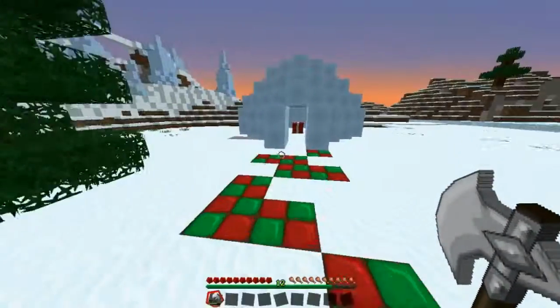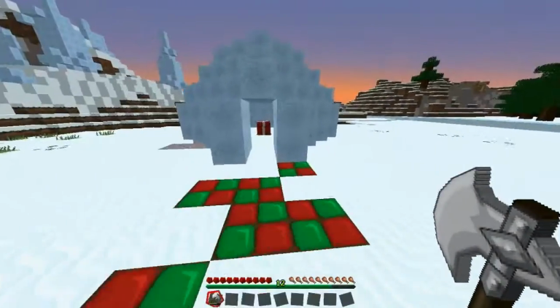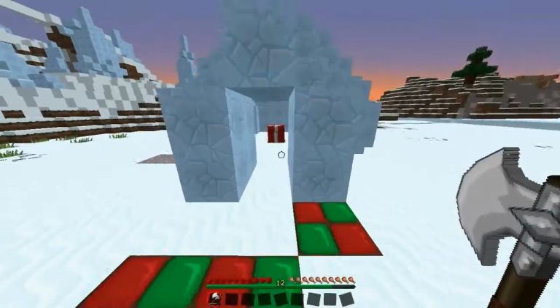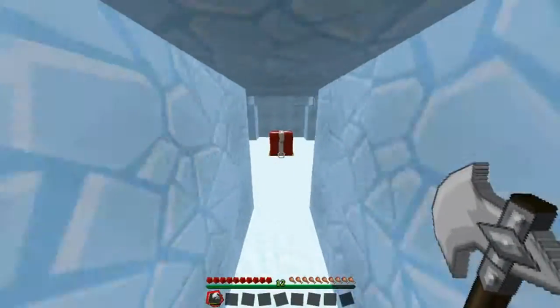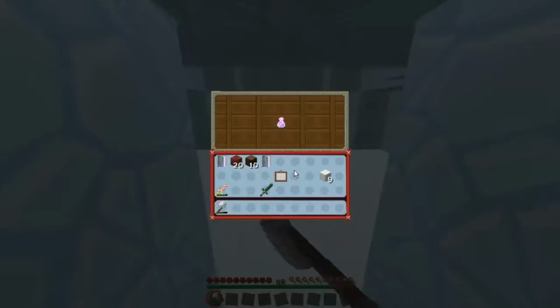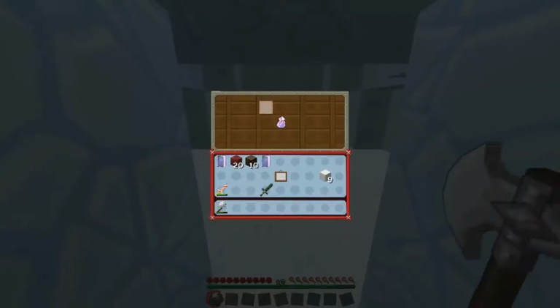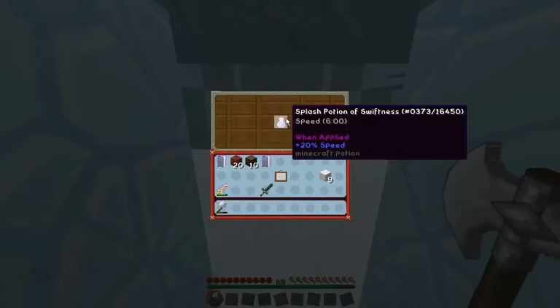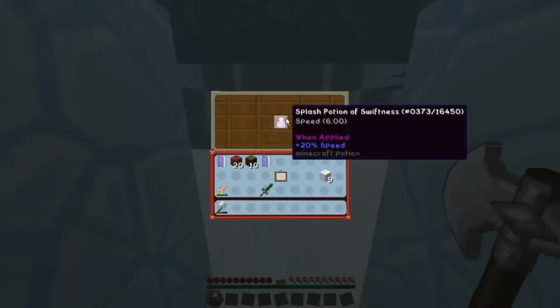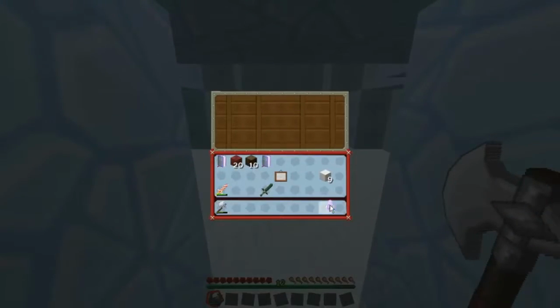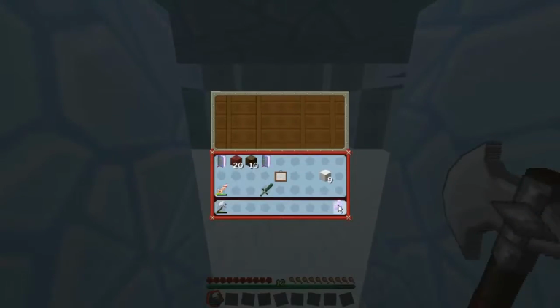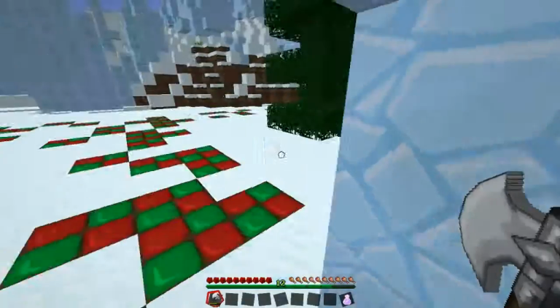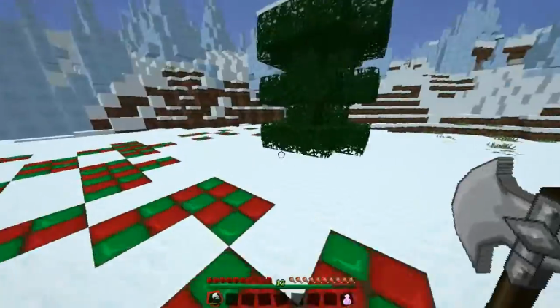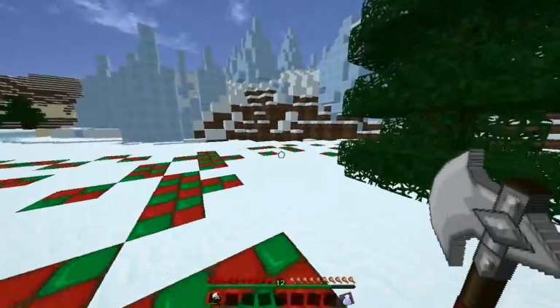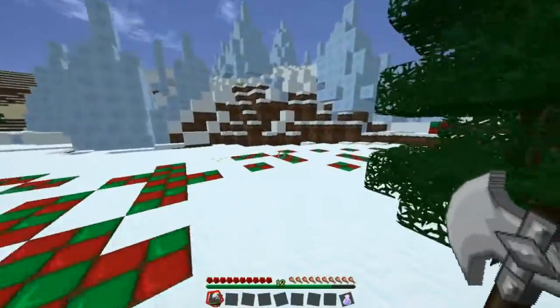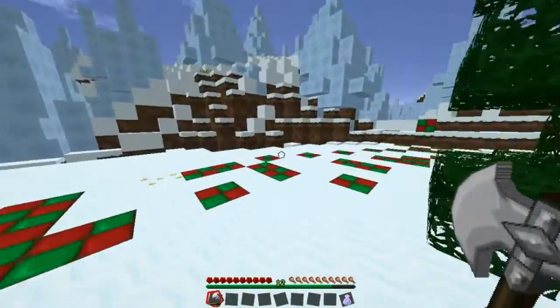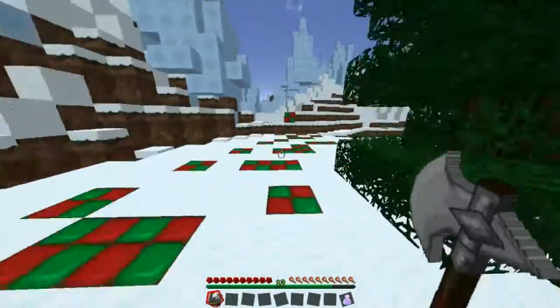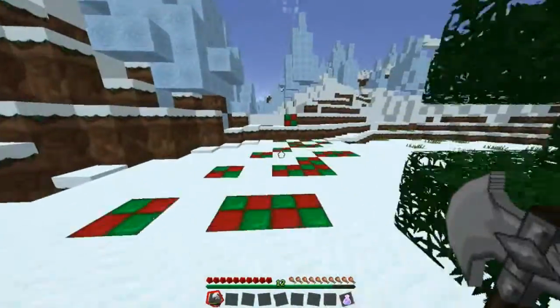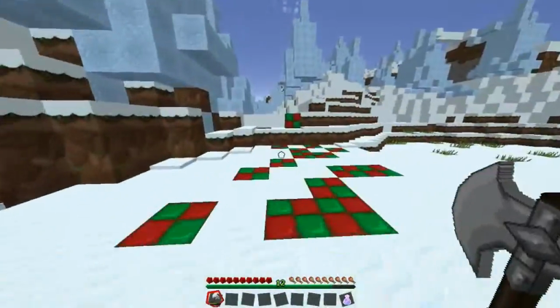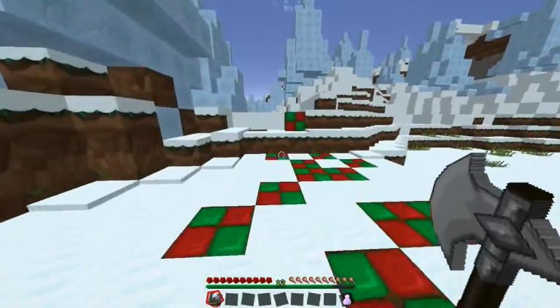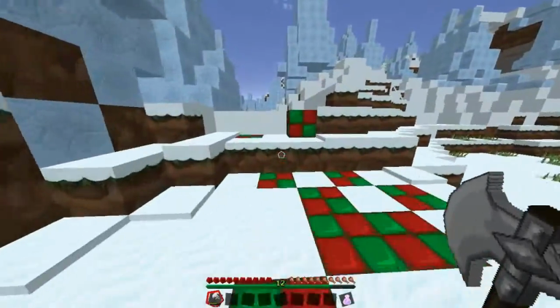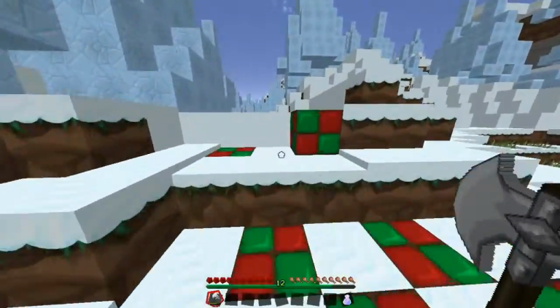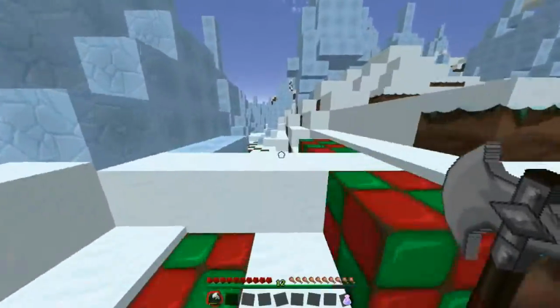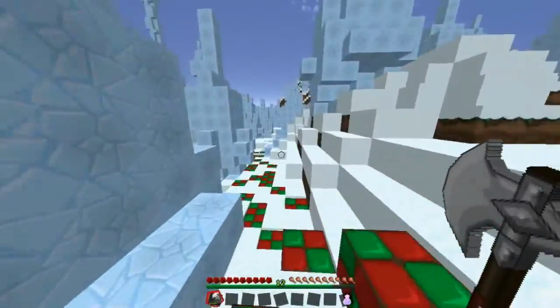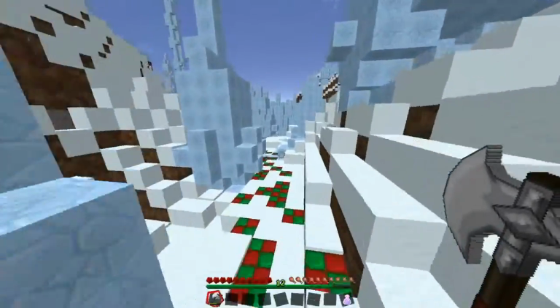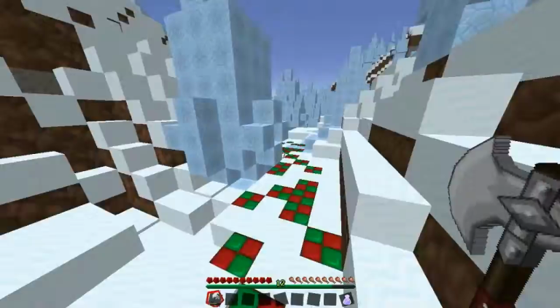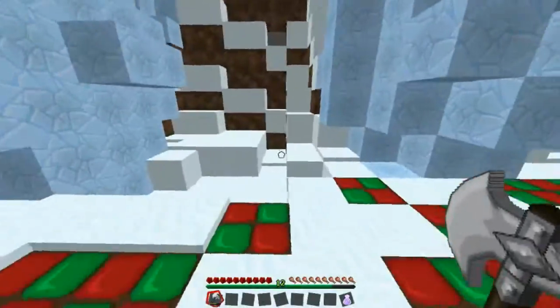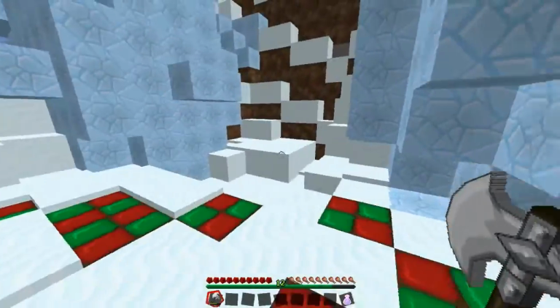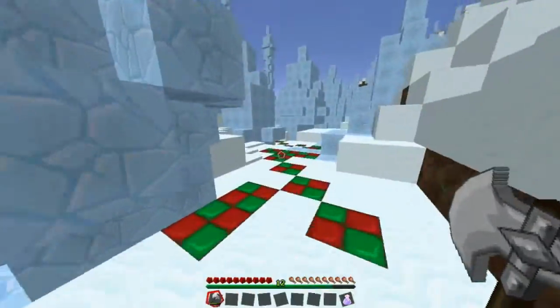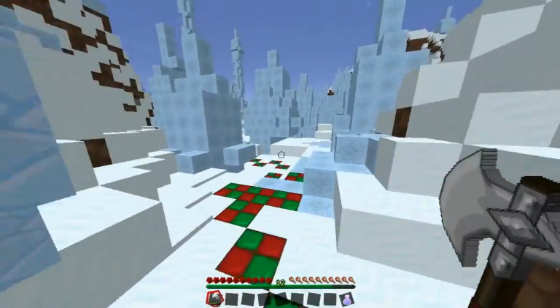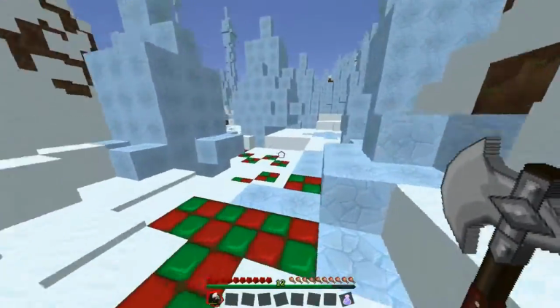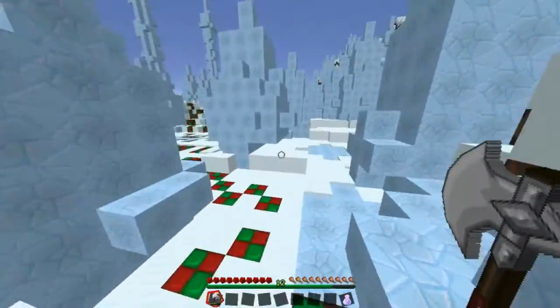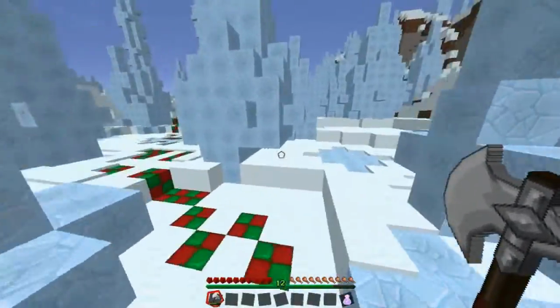Ooh, there's a chest in the igloo. Oh, a potion of swiftness. That is good because we used all our ones doing that parkour, so if we need another one, we have got one right there.